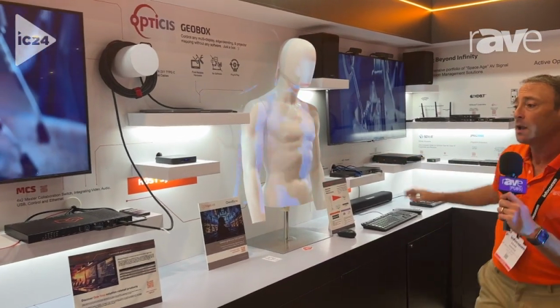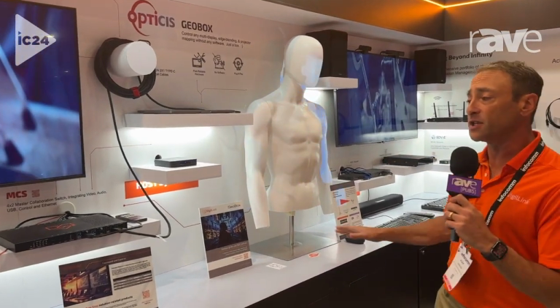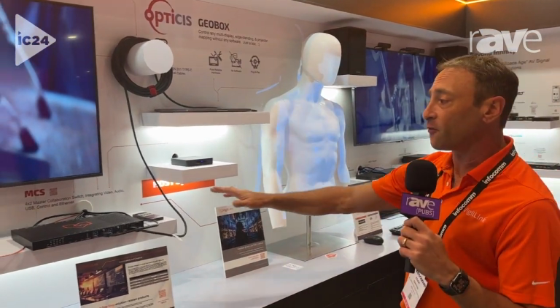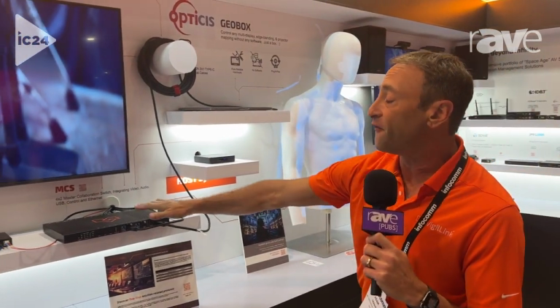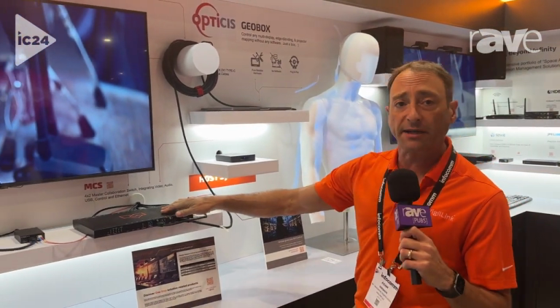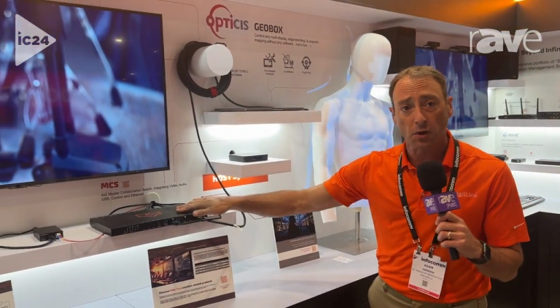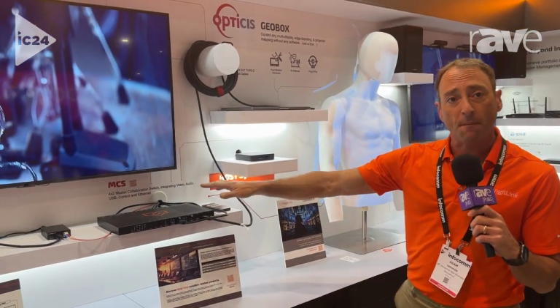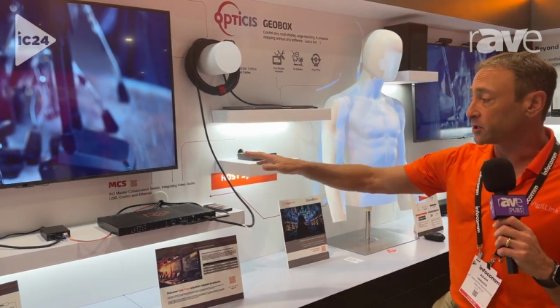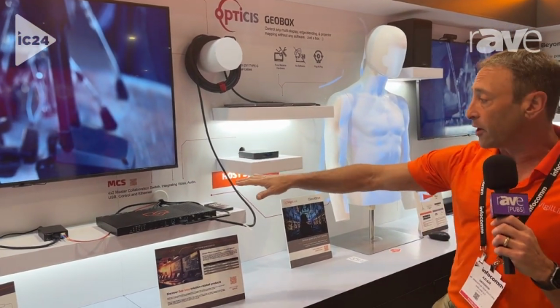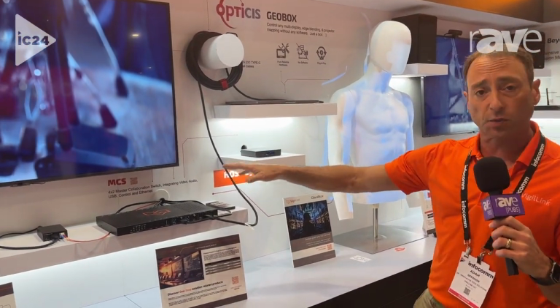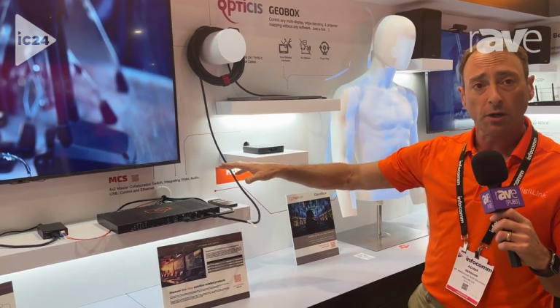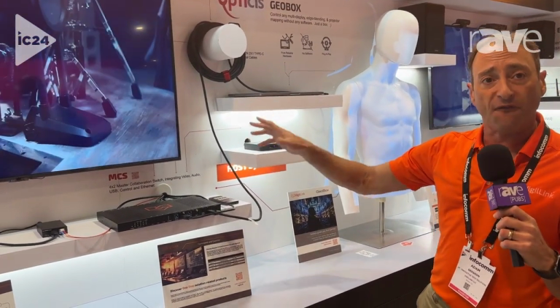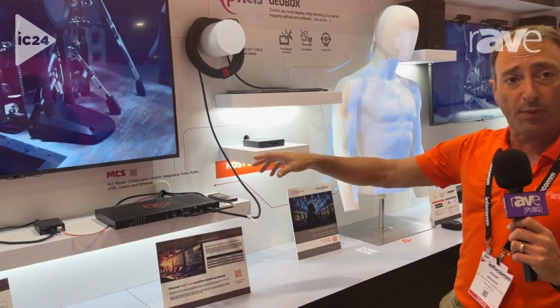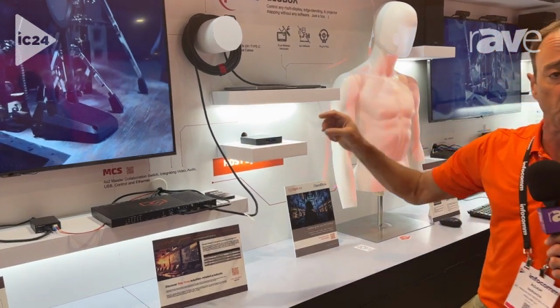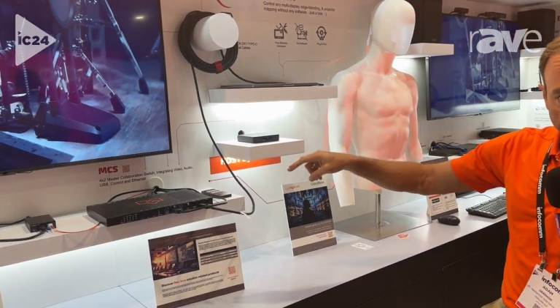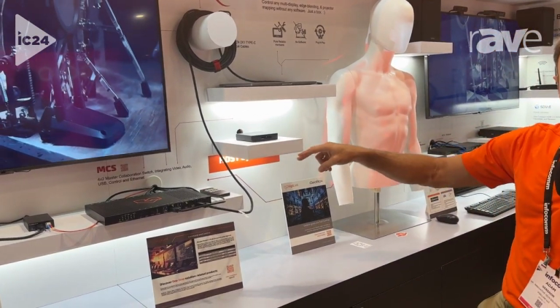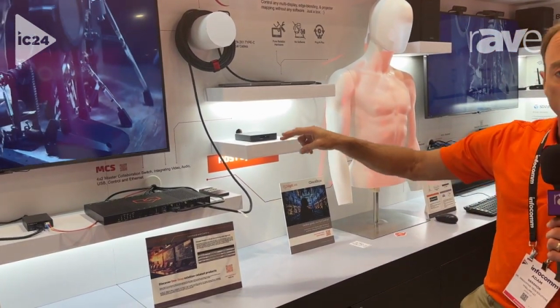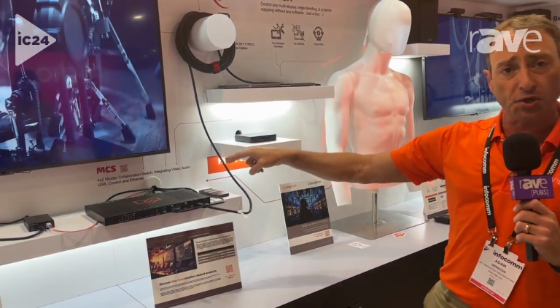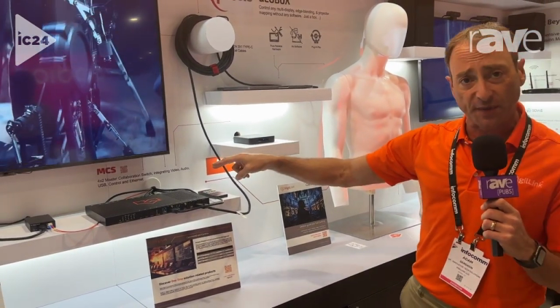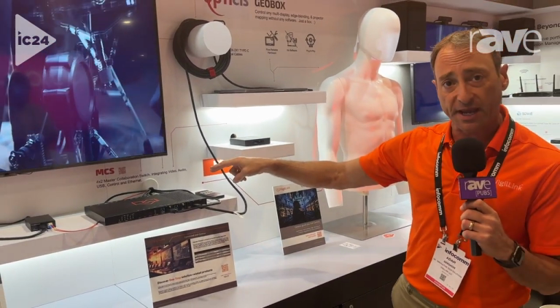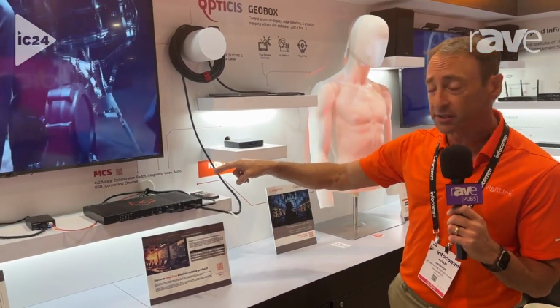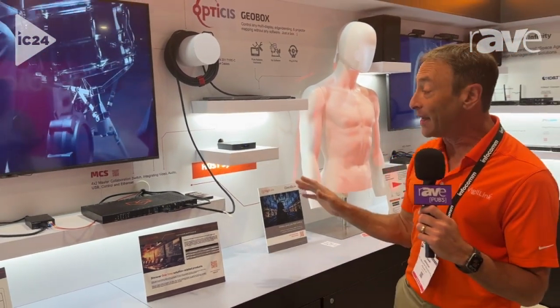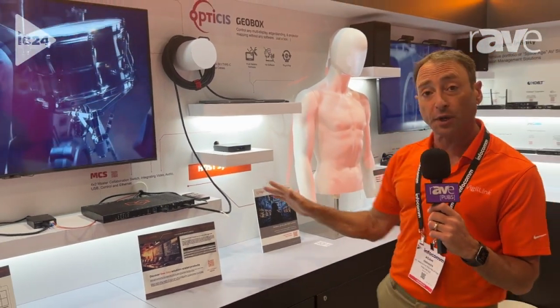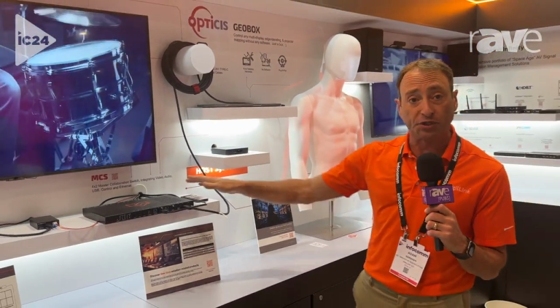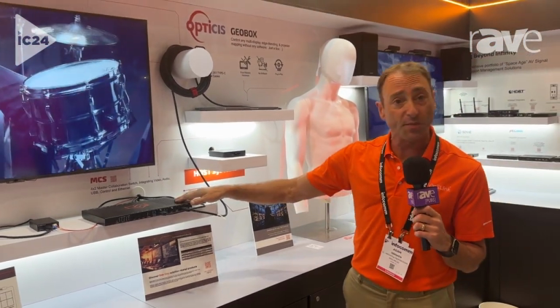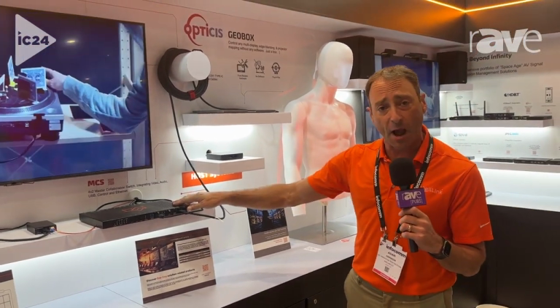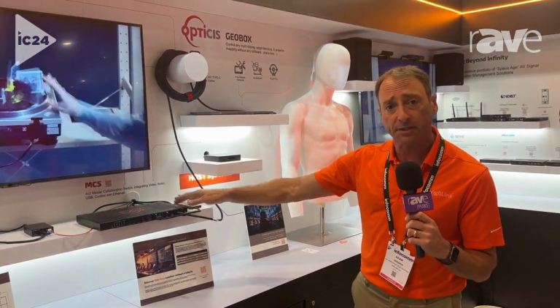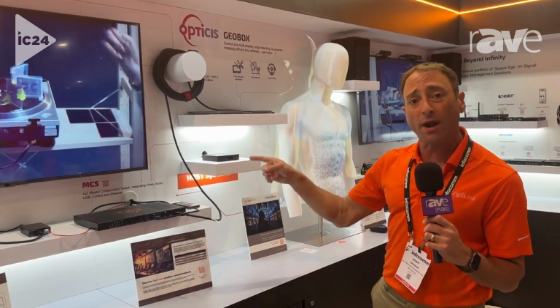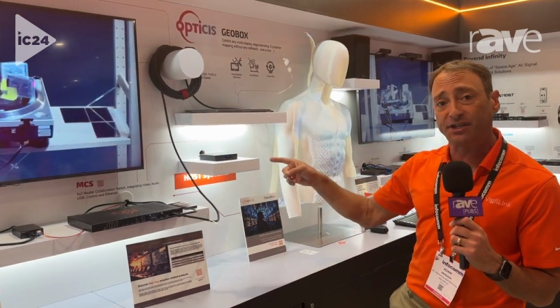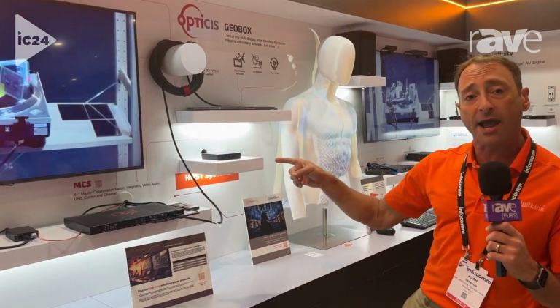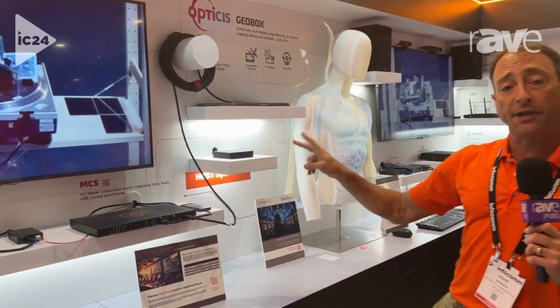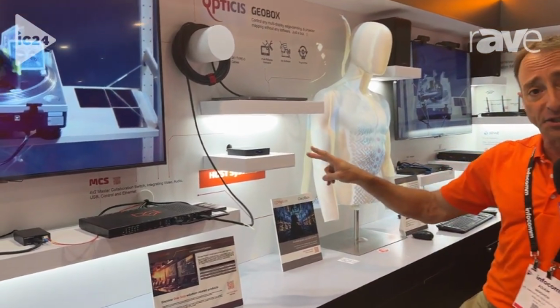This platform is a 4x2 Matrix Collaboration Switcher — four inputs: two HDMI inputs and two USB-C inputs. It also includes two independent outputs: two HDMI outputs.